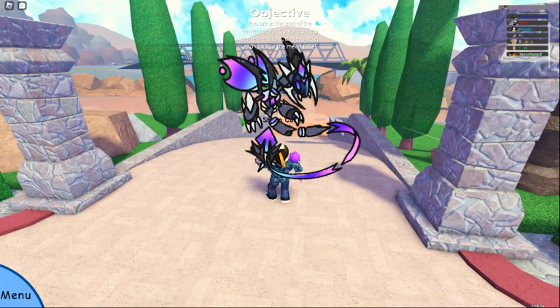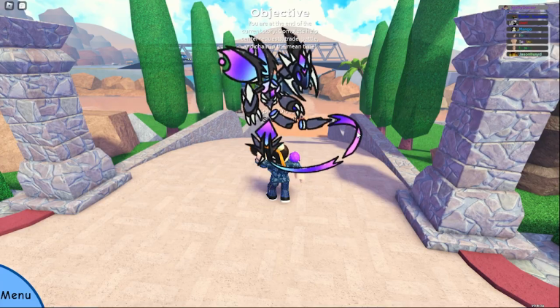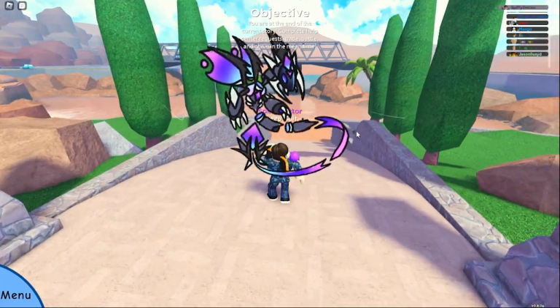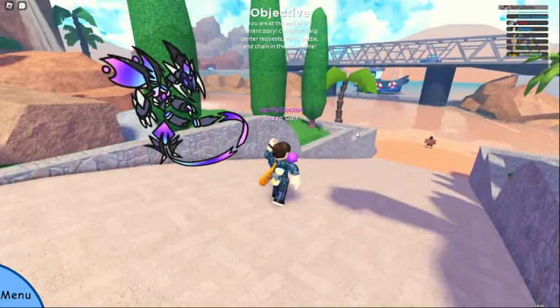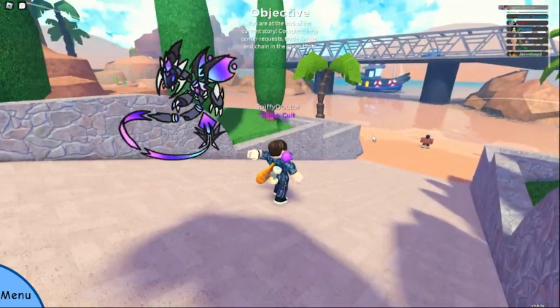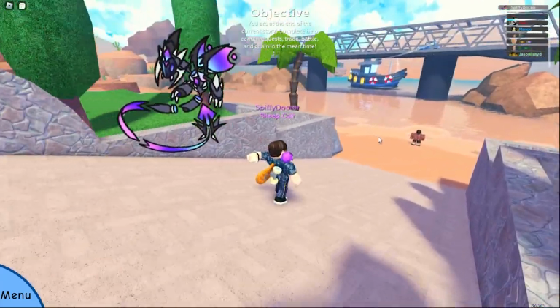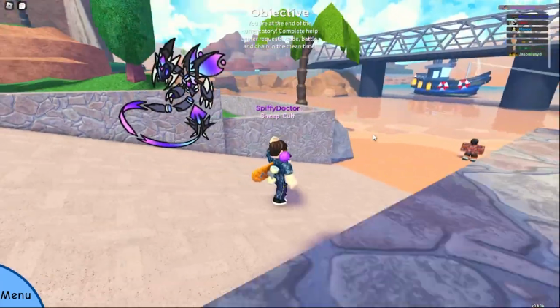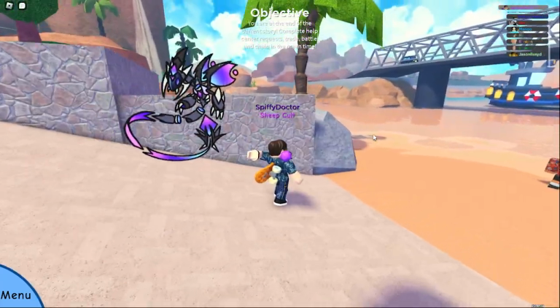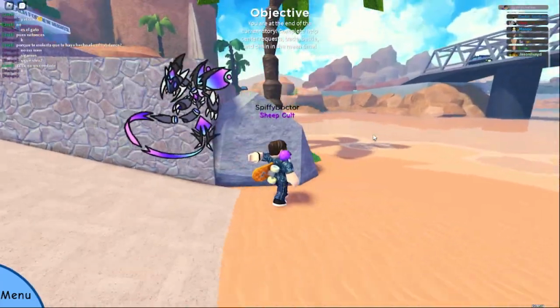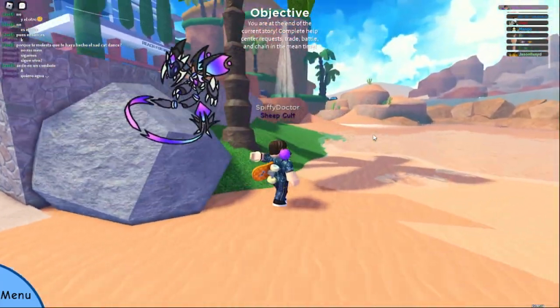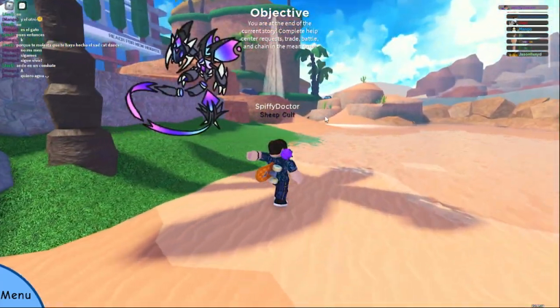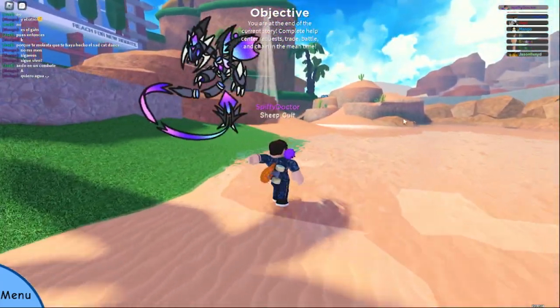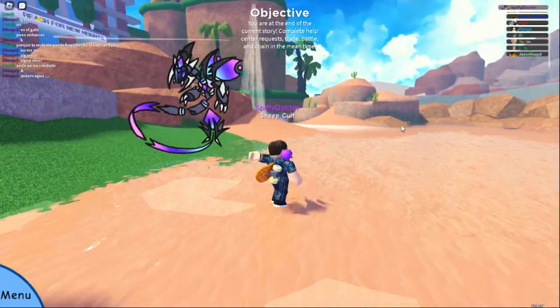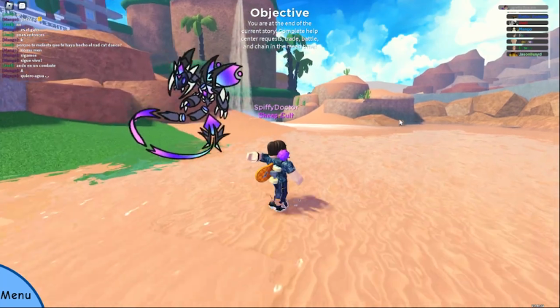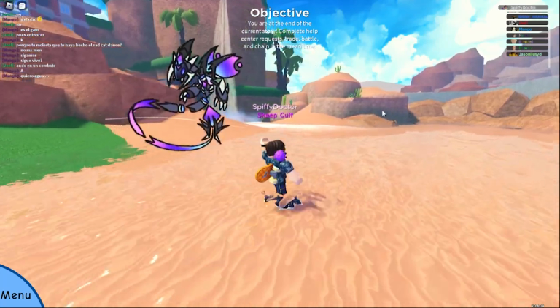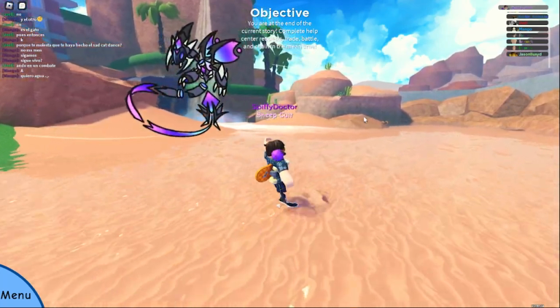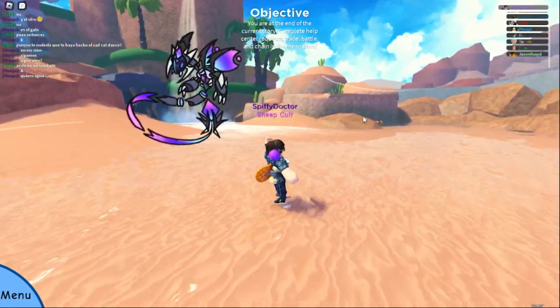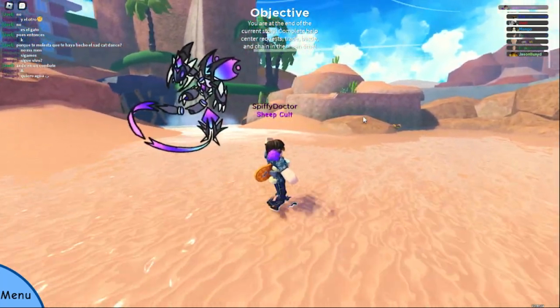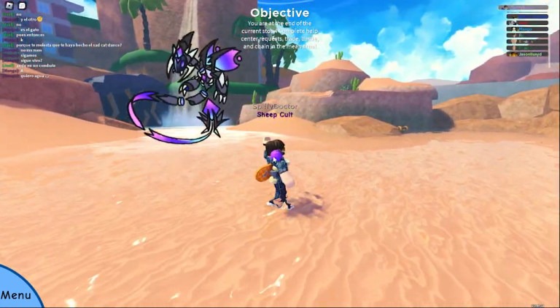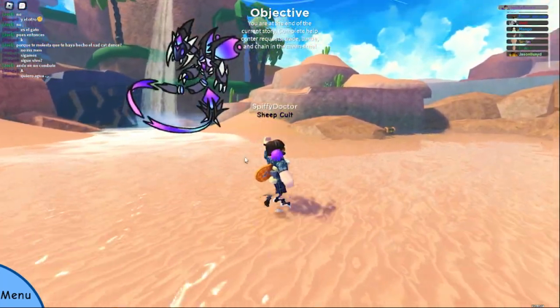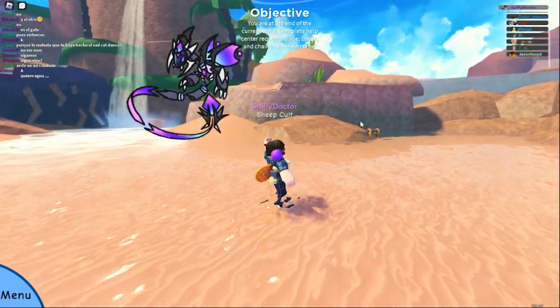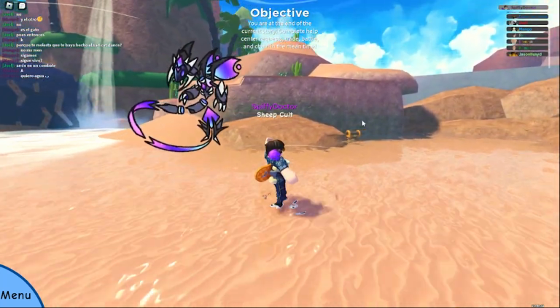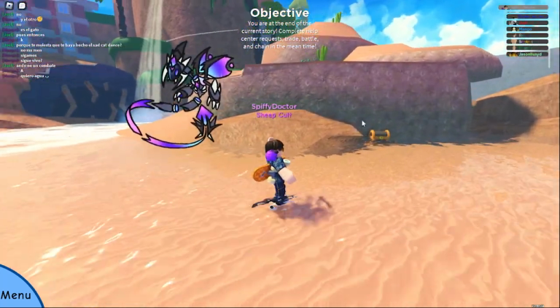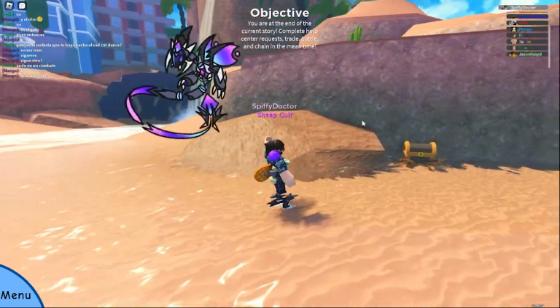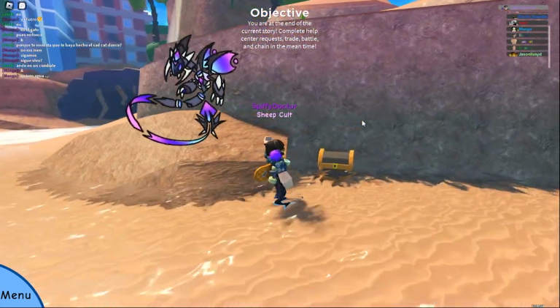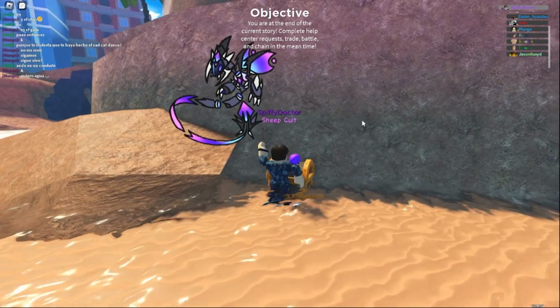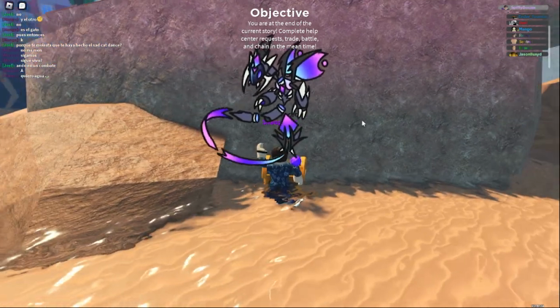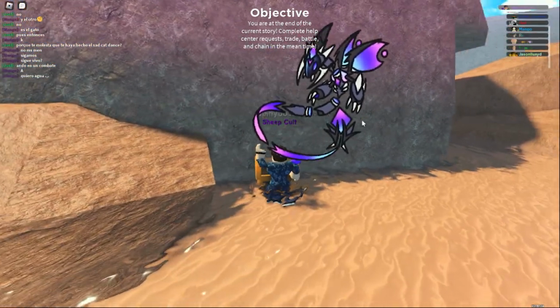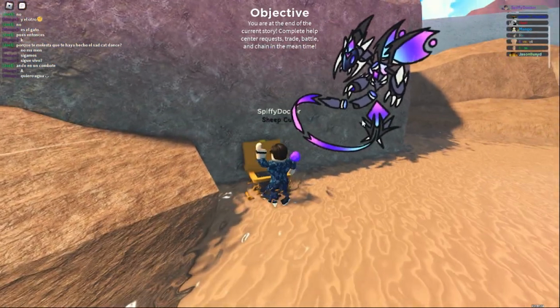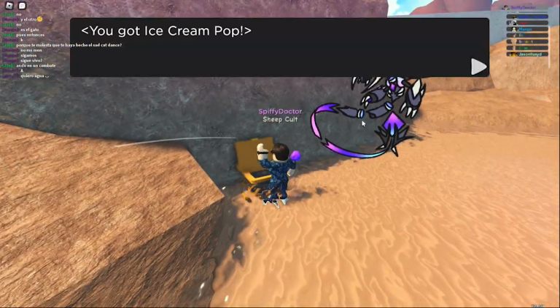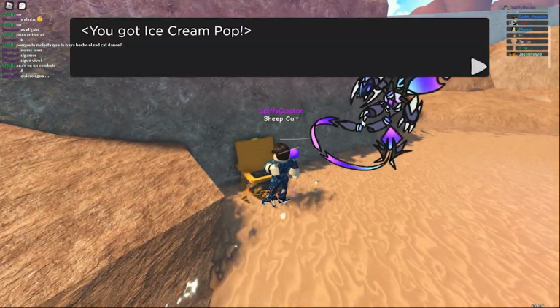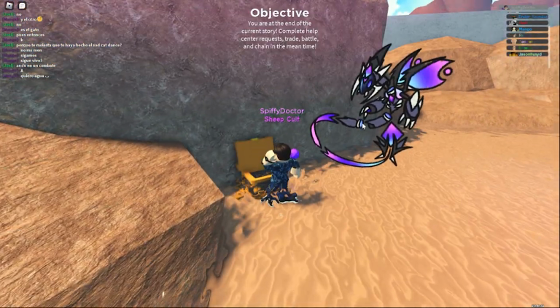Now the fourth chest is going to be down near the beach. If you just come over here to the left you can see the chest right over there. There's no encounter here so you can just walk right through and once you come over here you will get an ice cream pop.